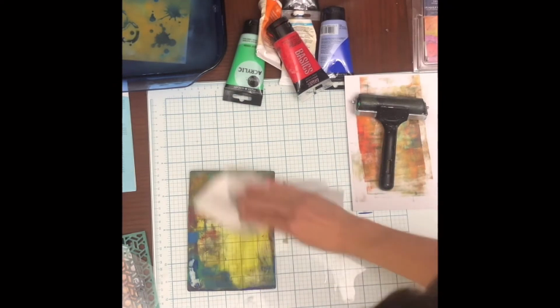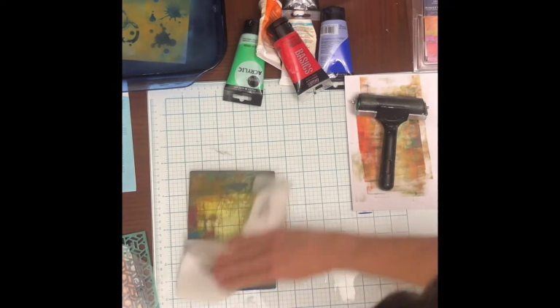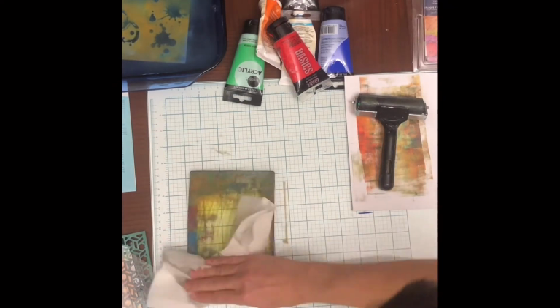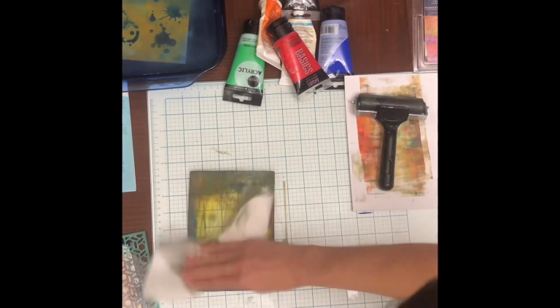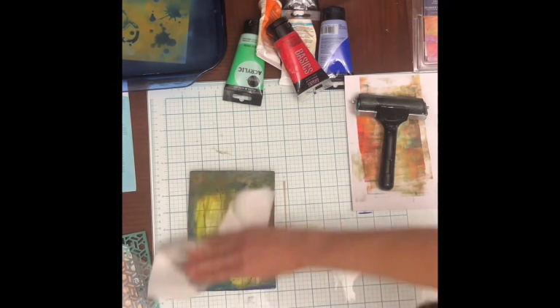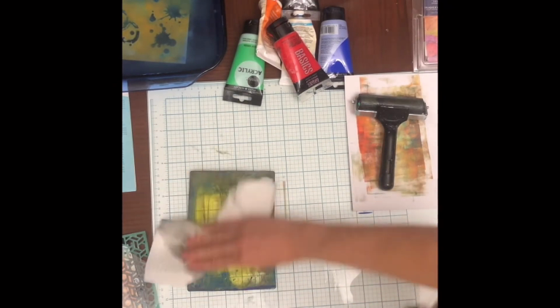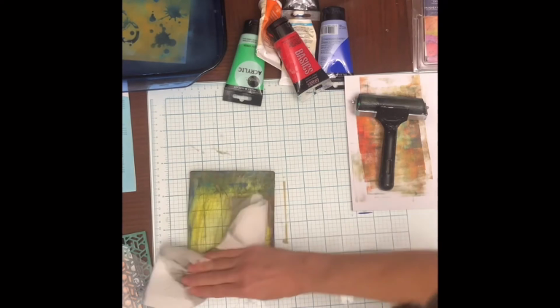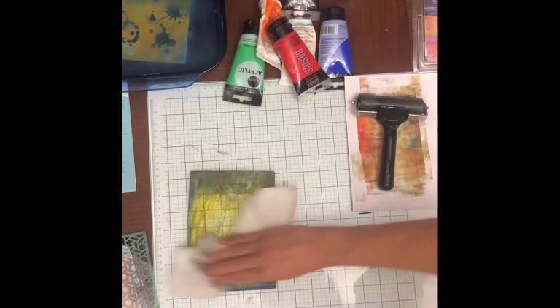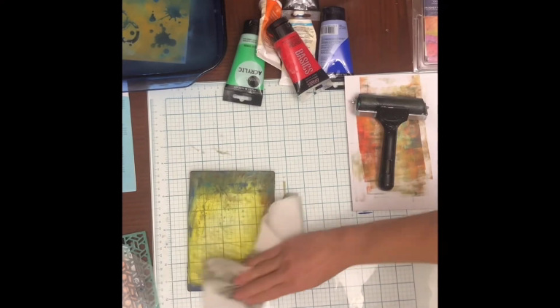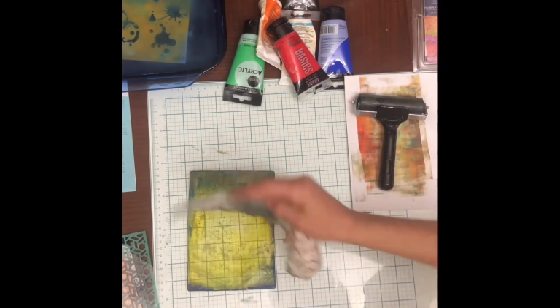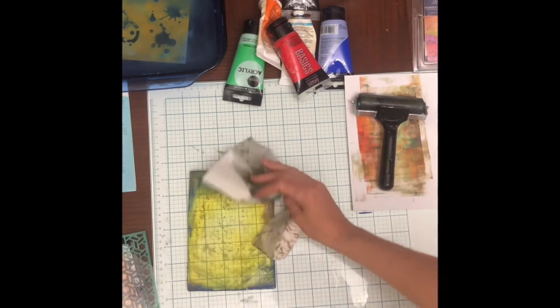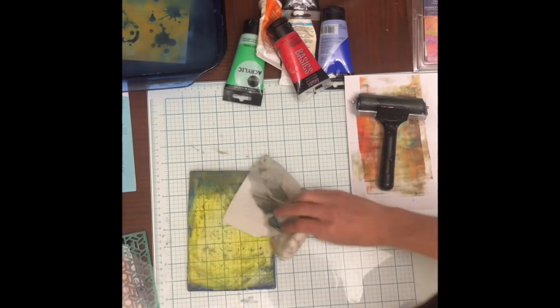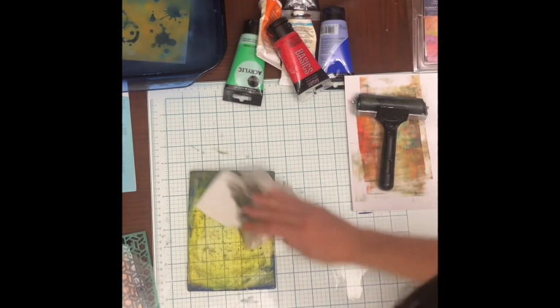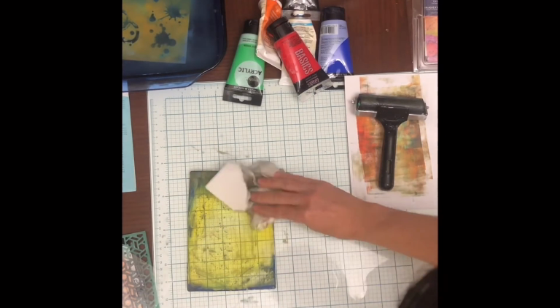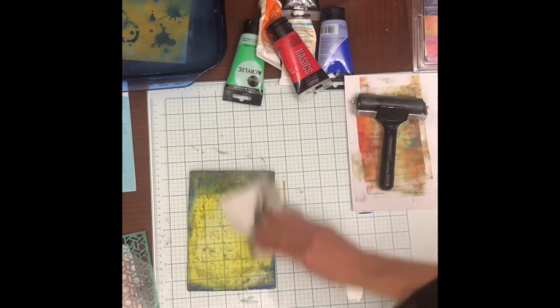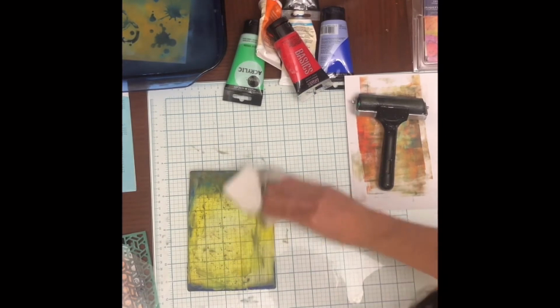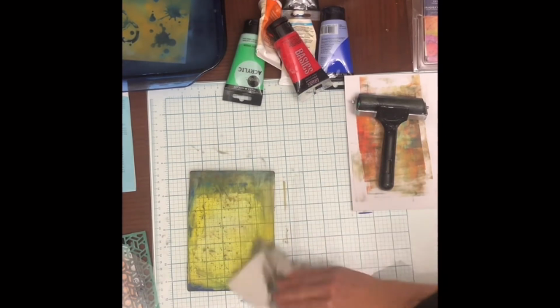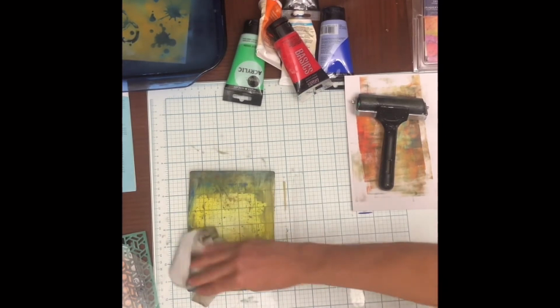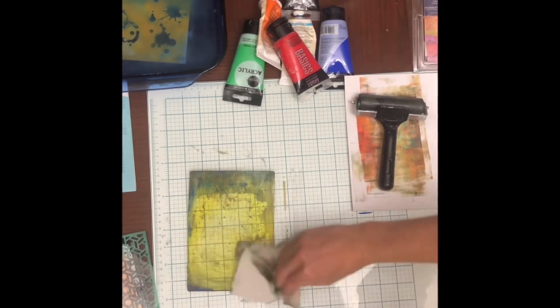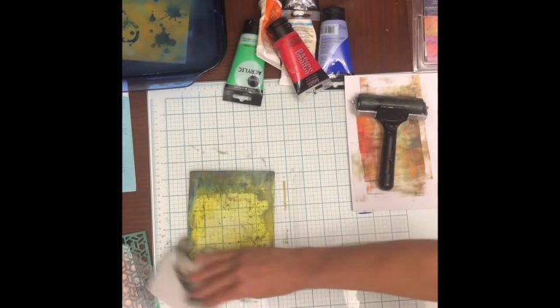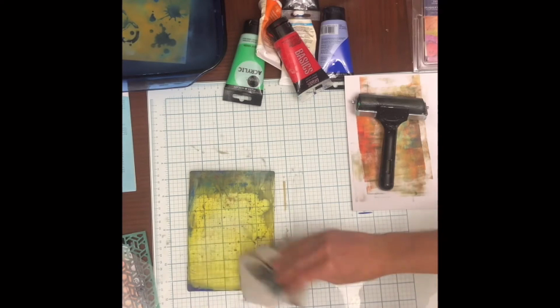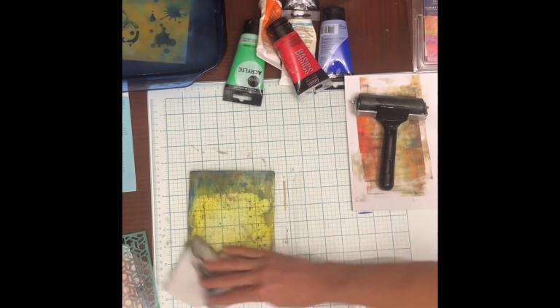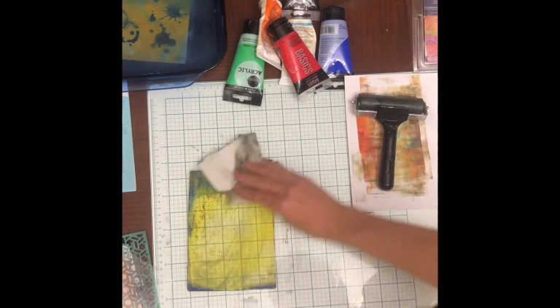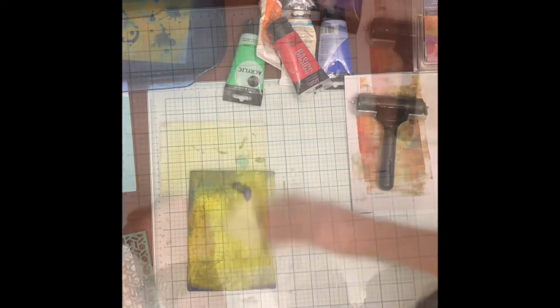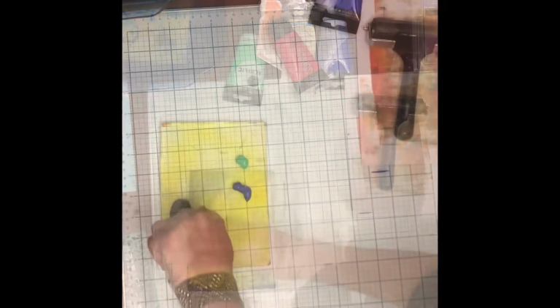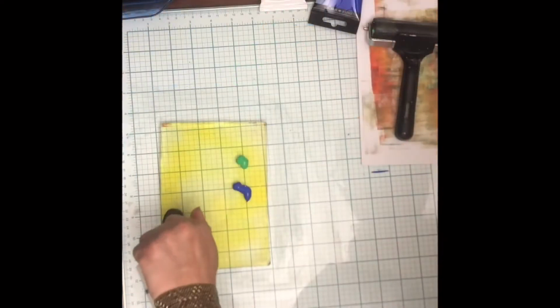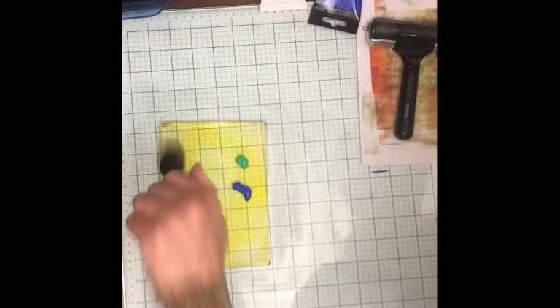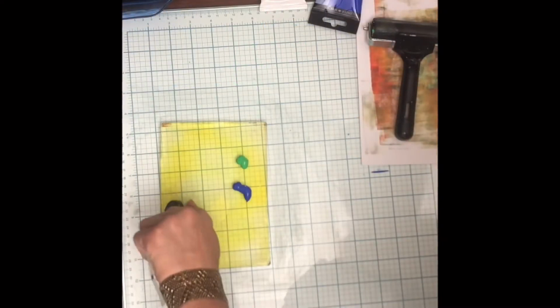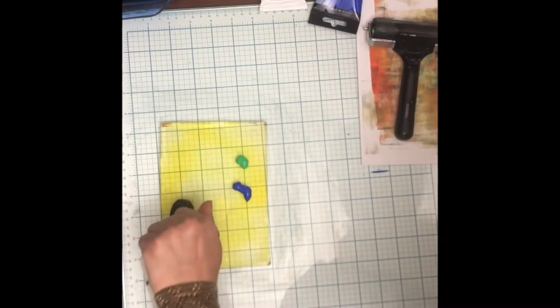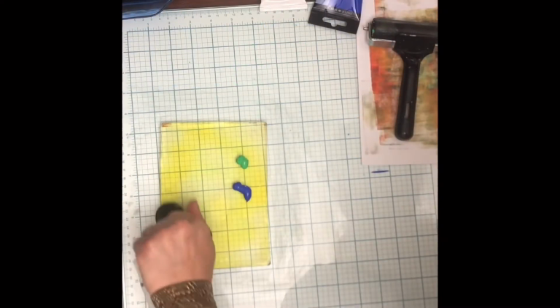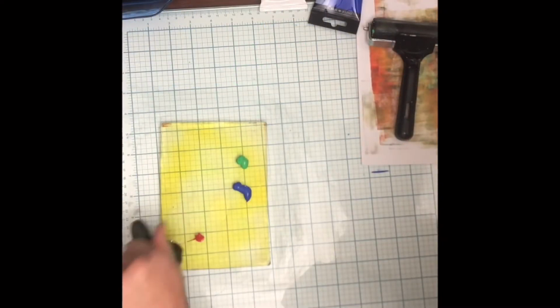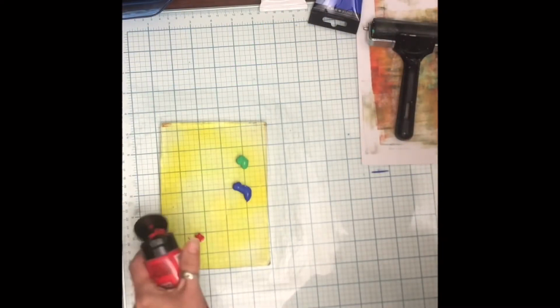You can wipe this off with a baby wipe or just water — be gentle. Don't wipe too hard or it can ruin your plate.